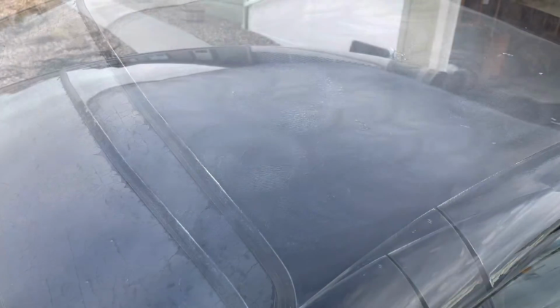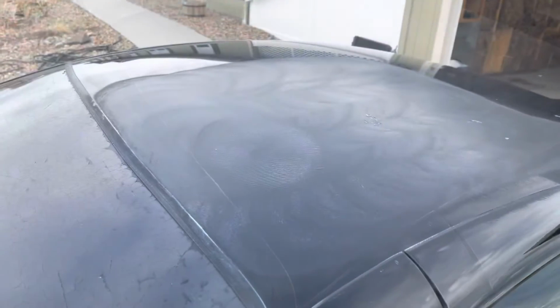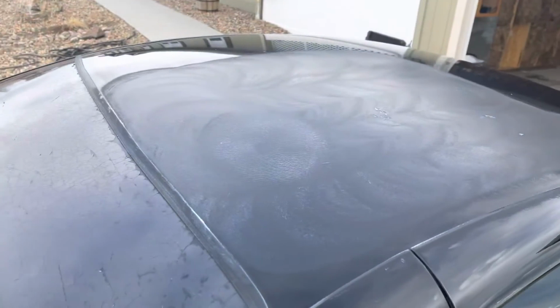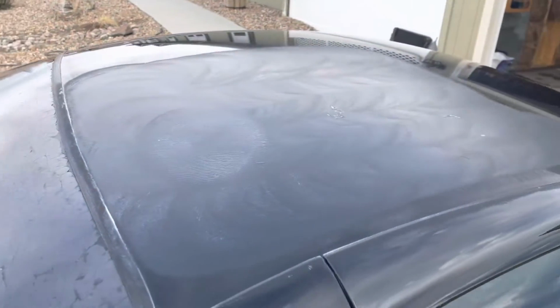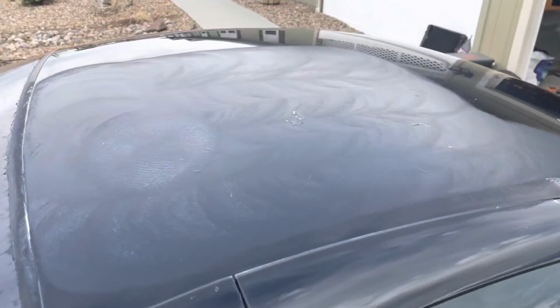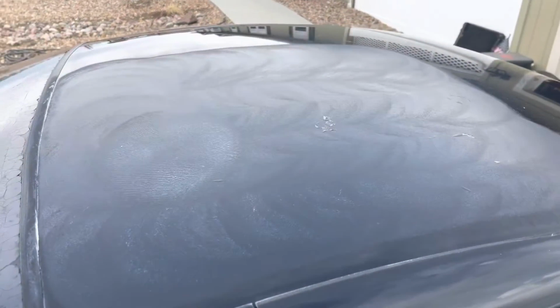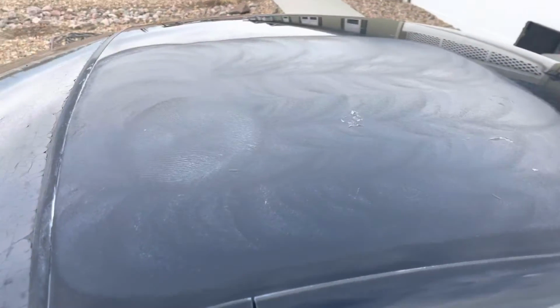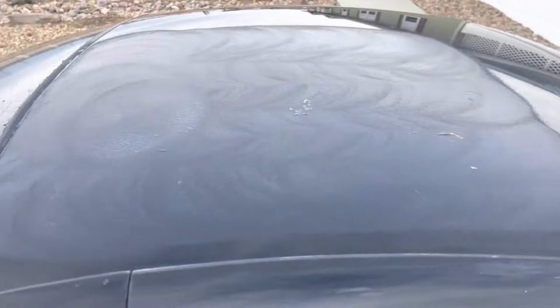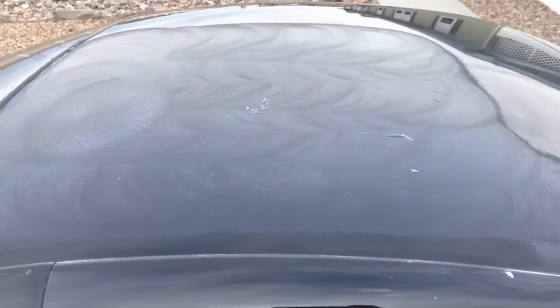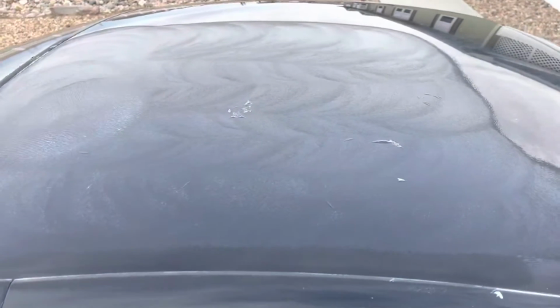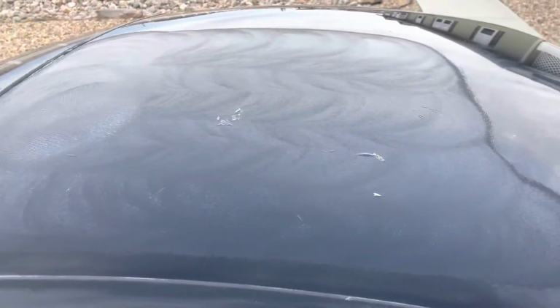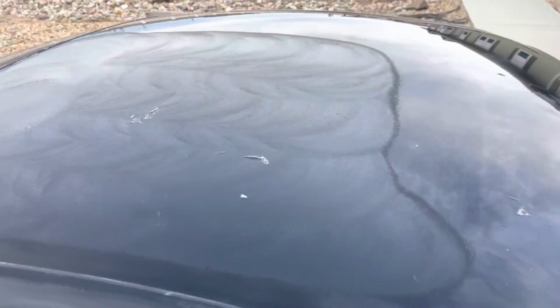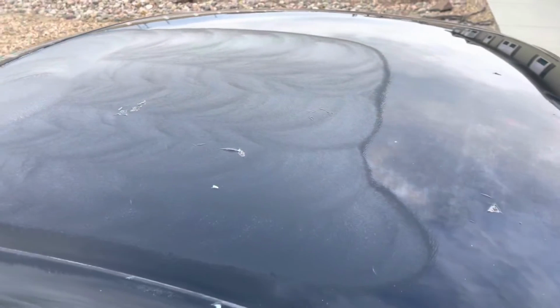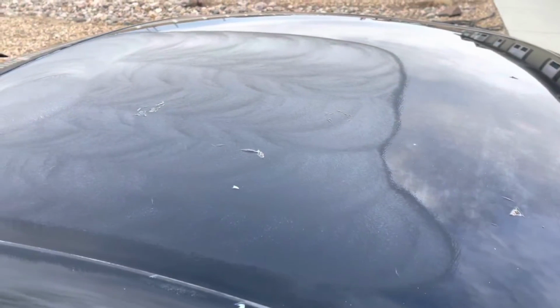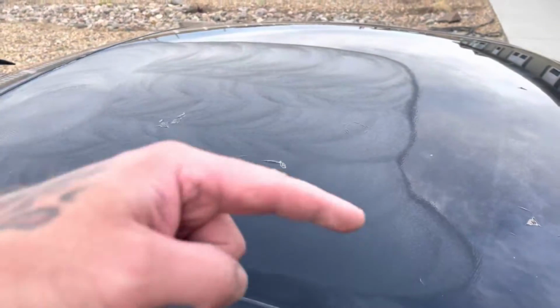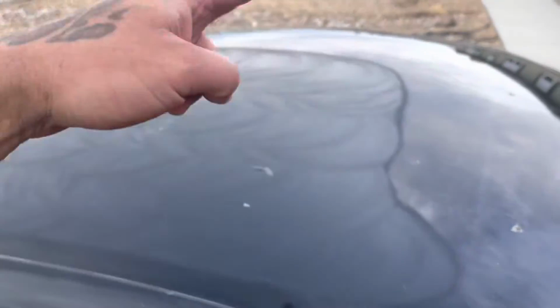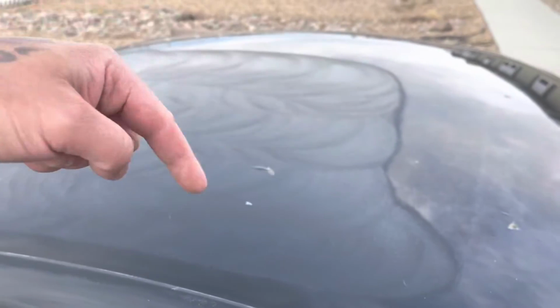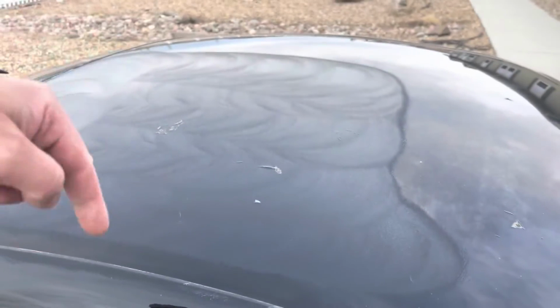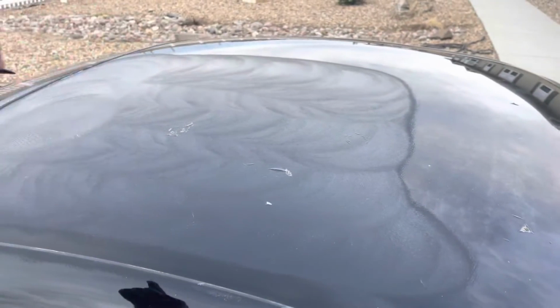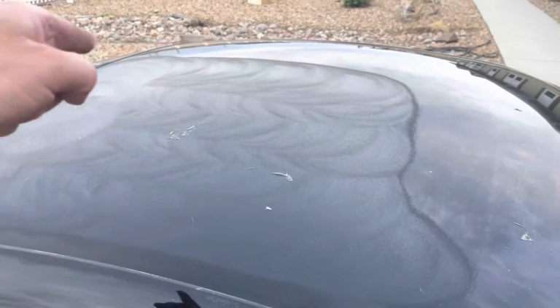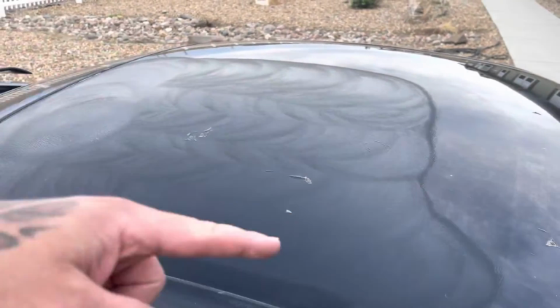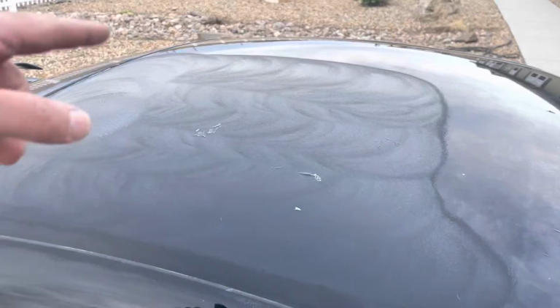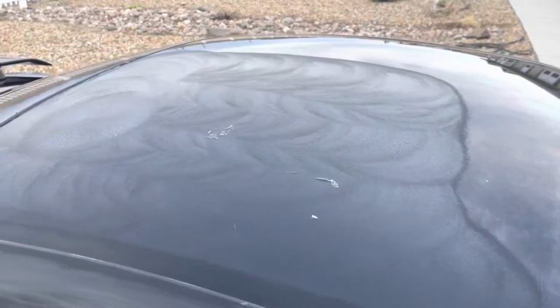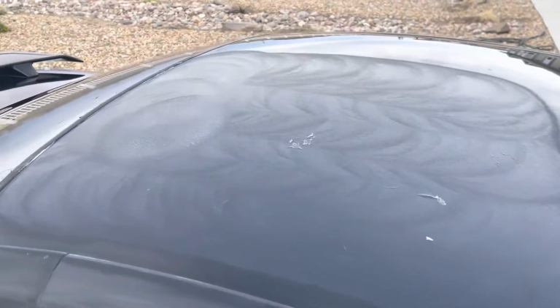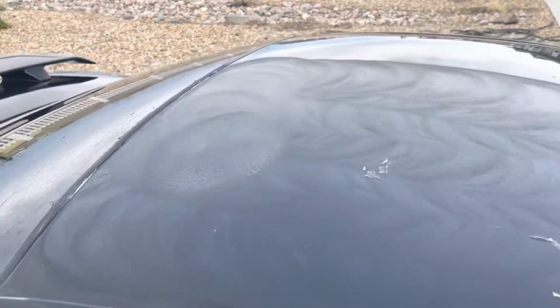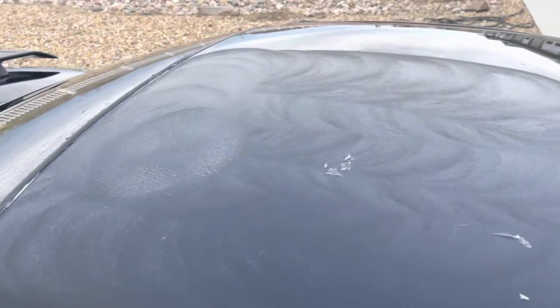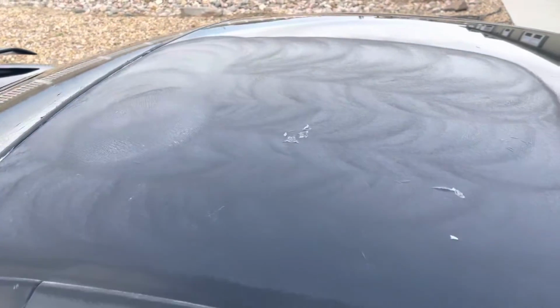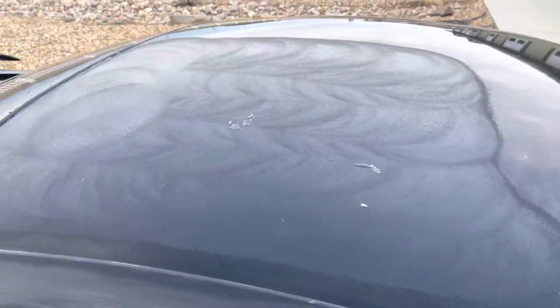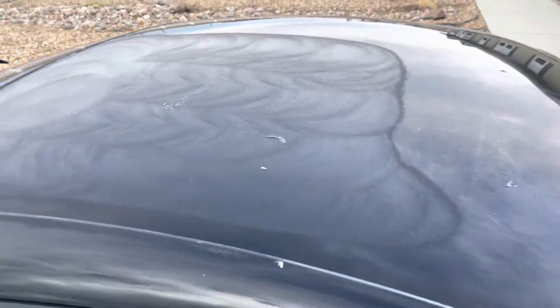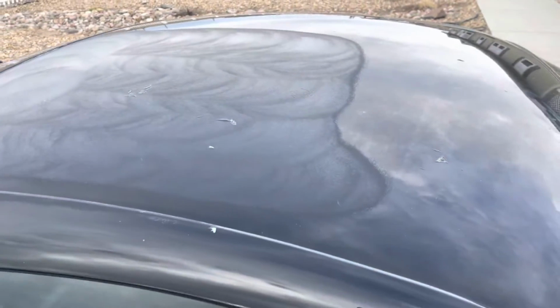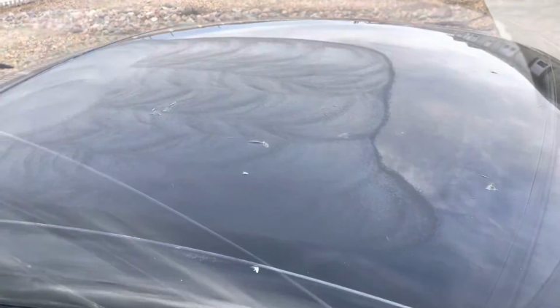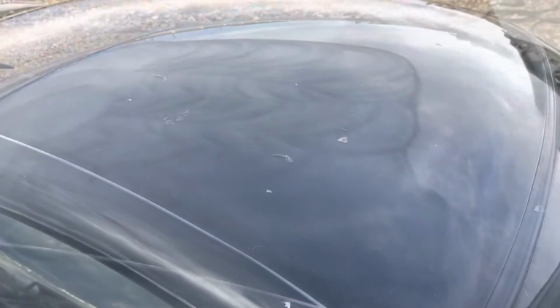I went over it like five passes this way, this way, and repeated a couple times — then wipe it off and see what it looks like.